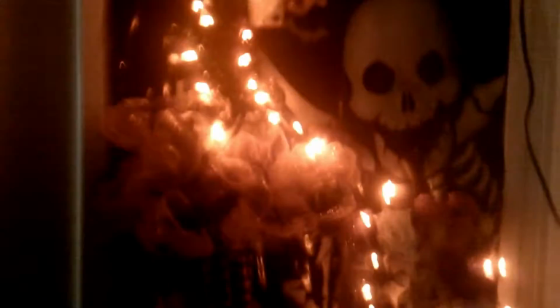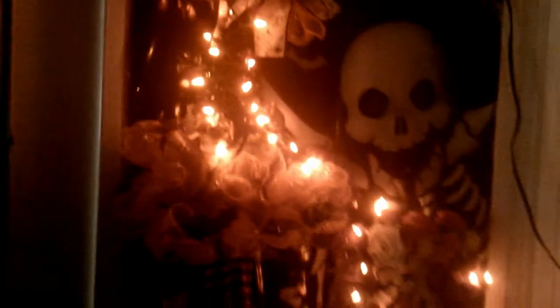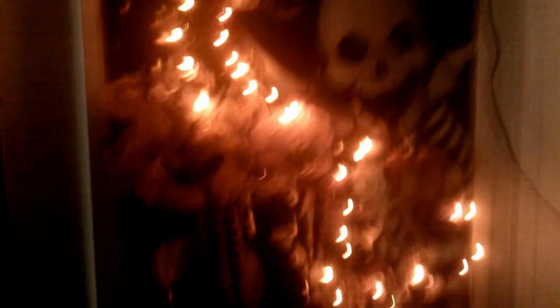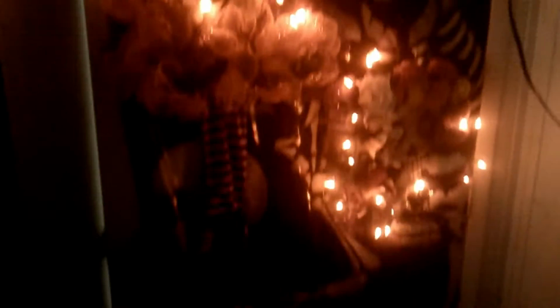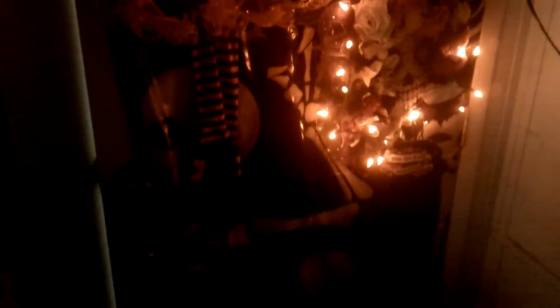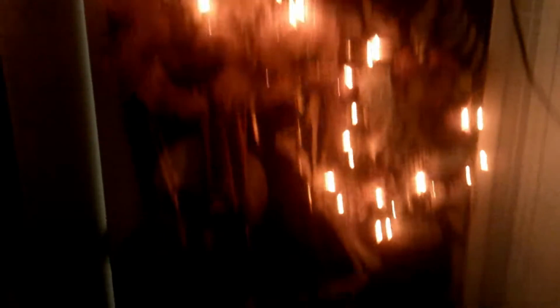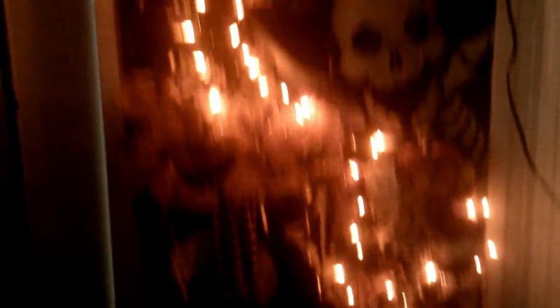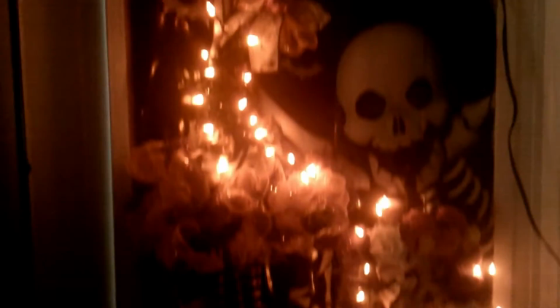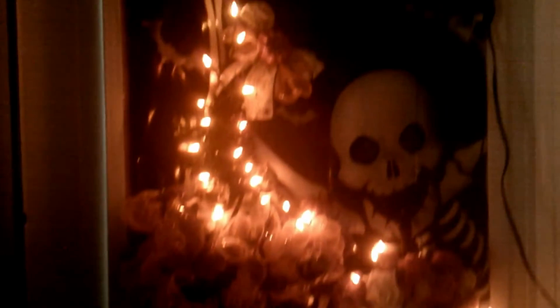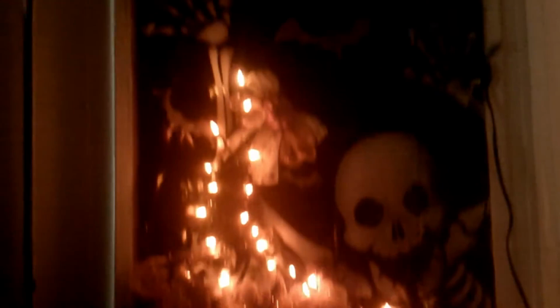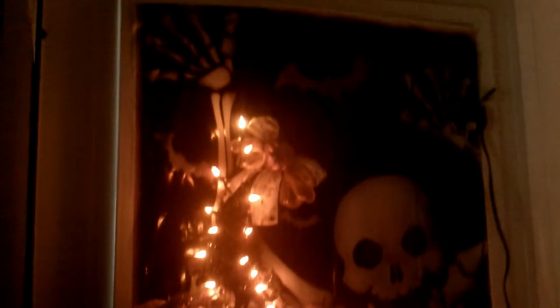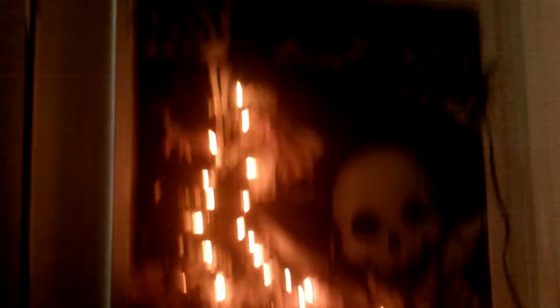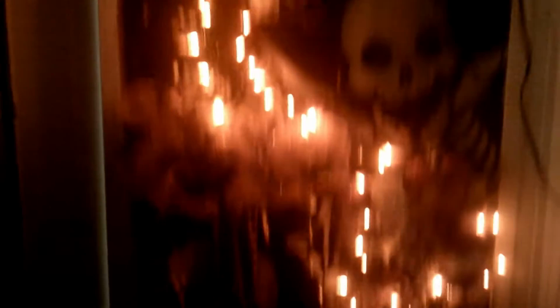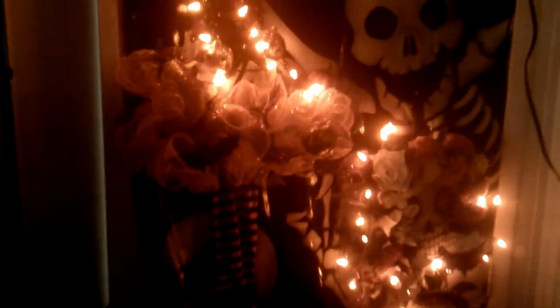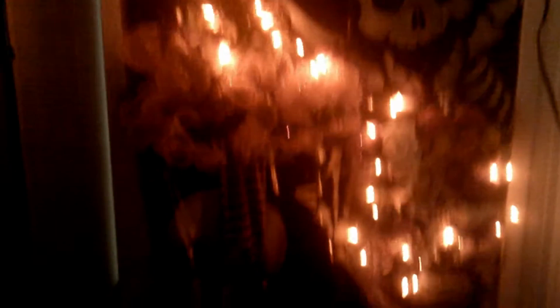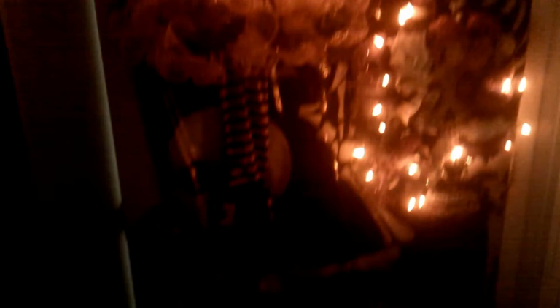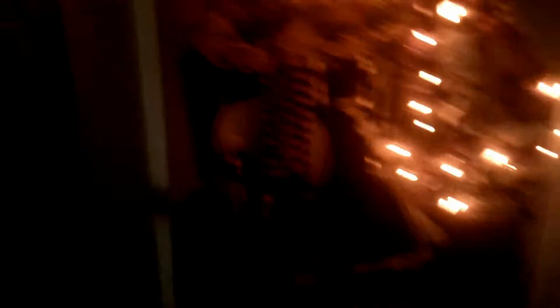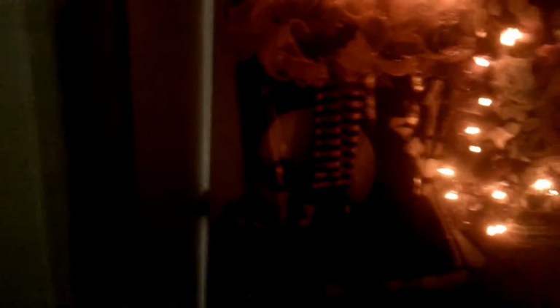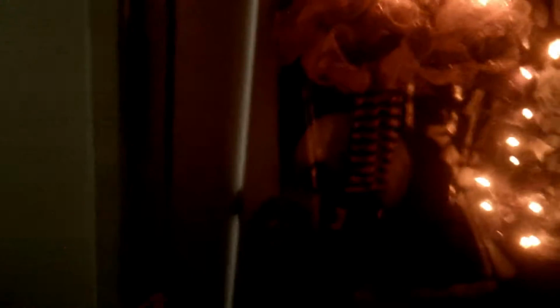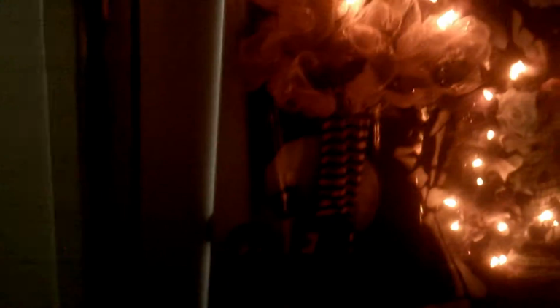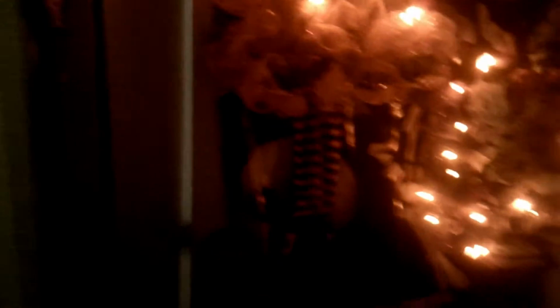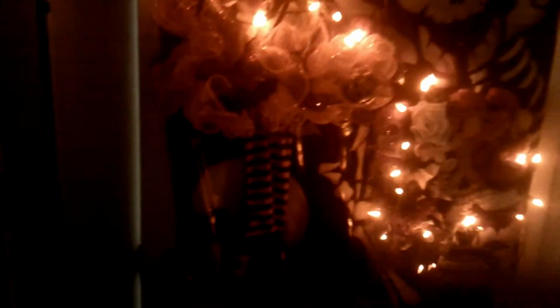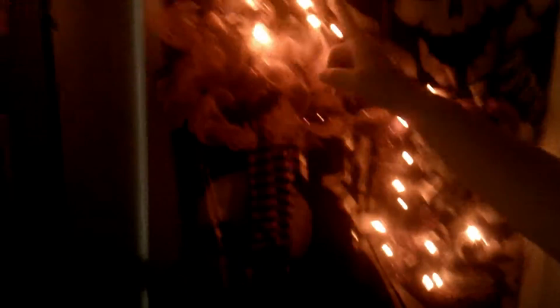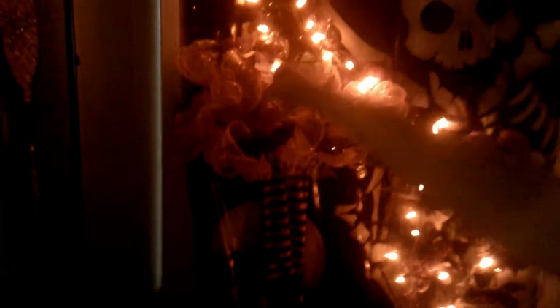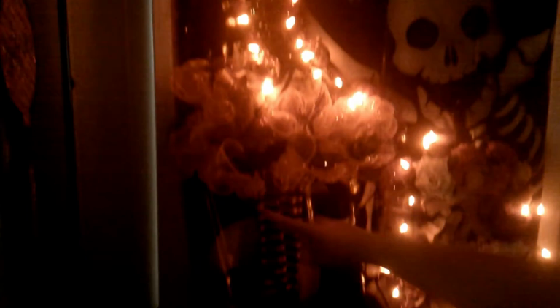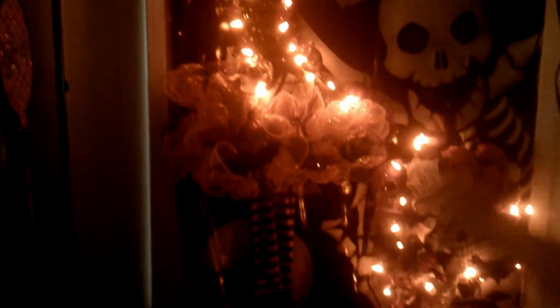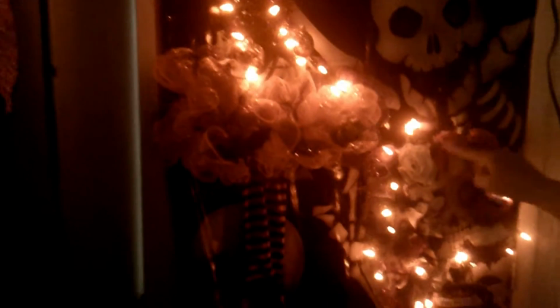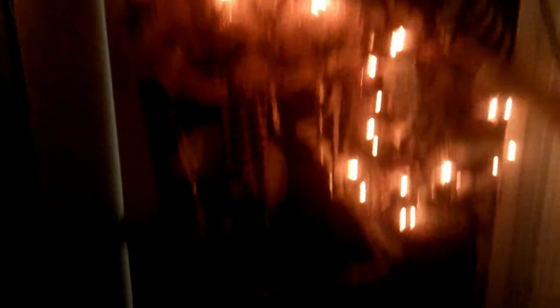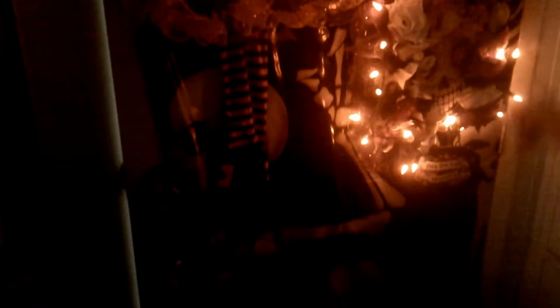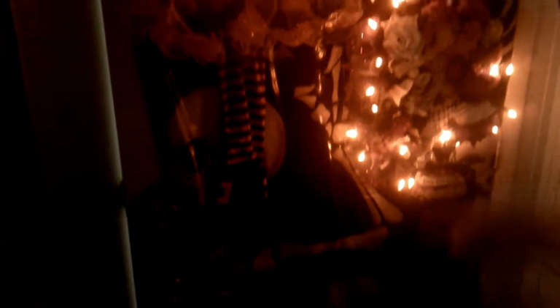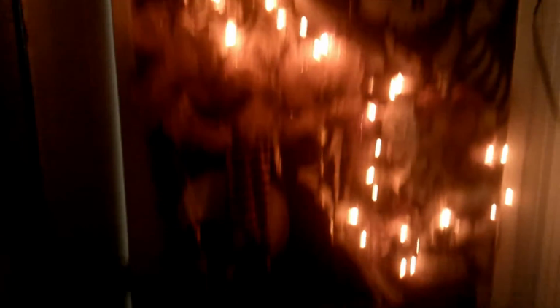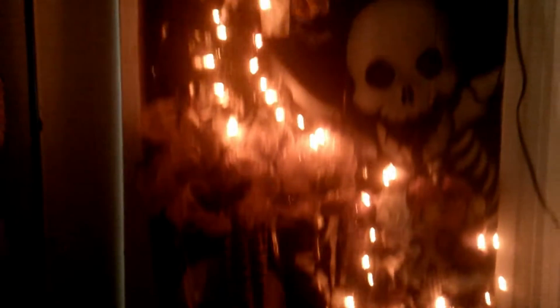Look guys, with the lights turned off this looks pretty awesome! What do you think? She needs two more strings — she can put some here and some over here. Look at that, yay!